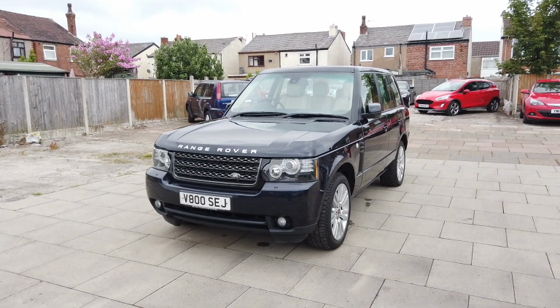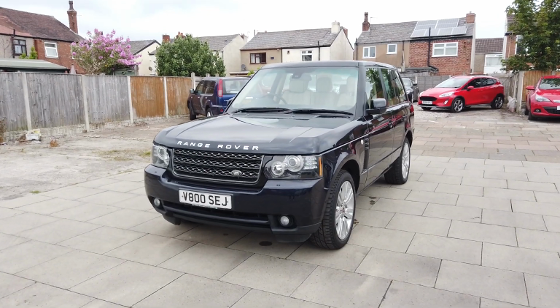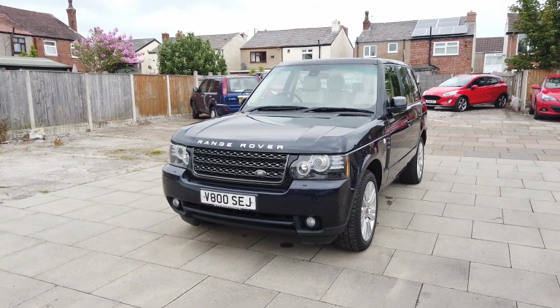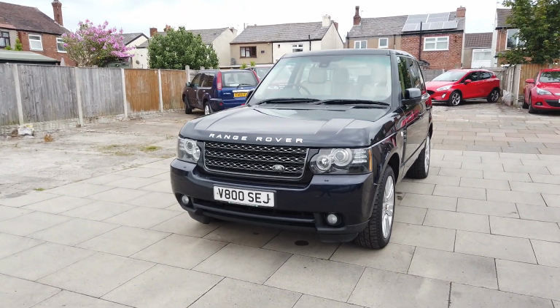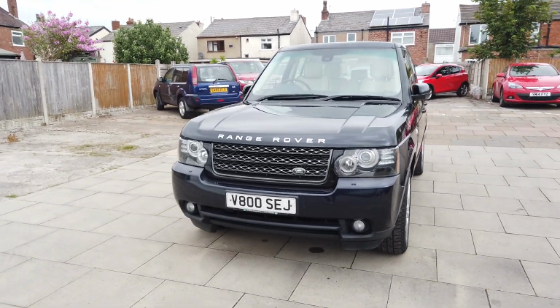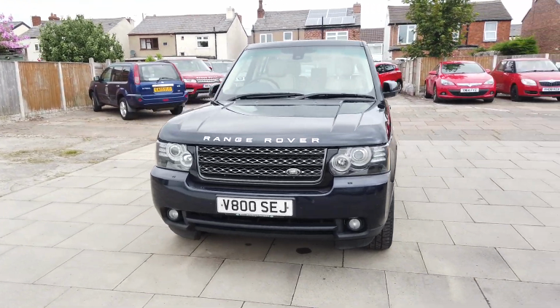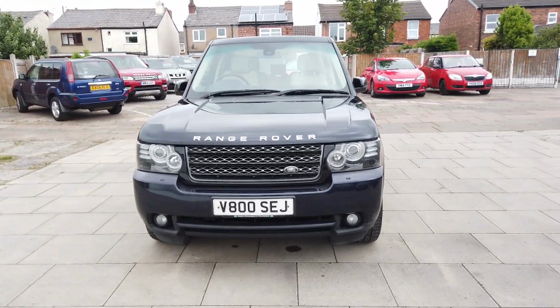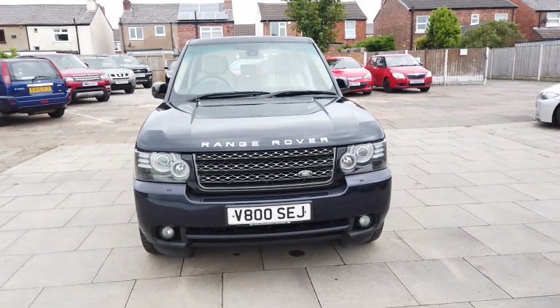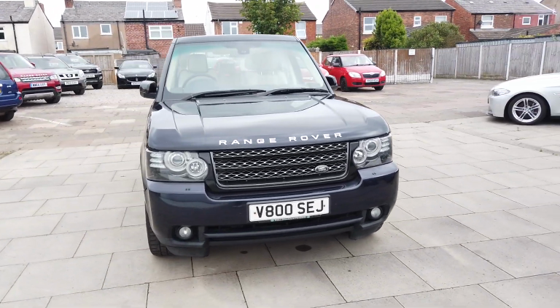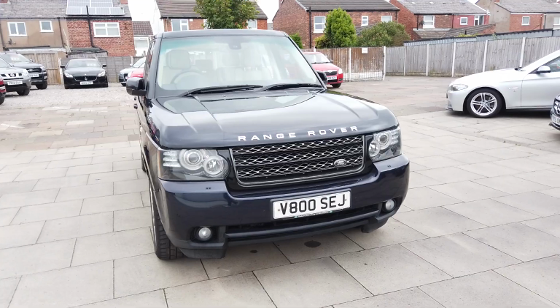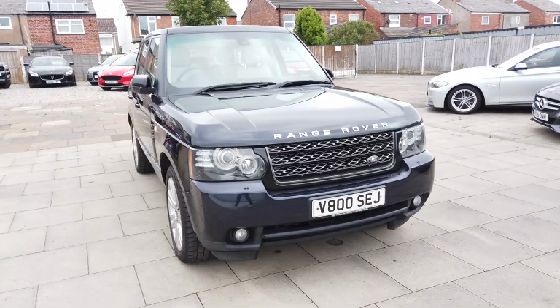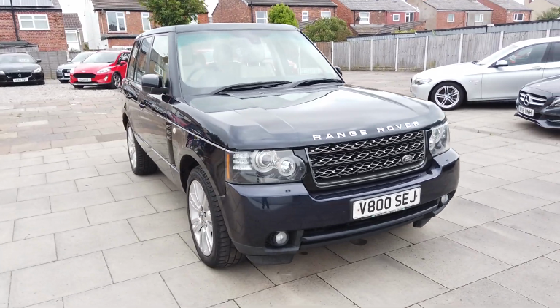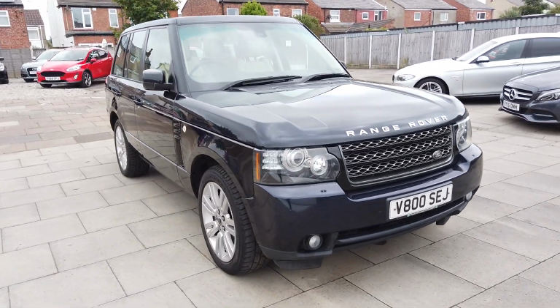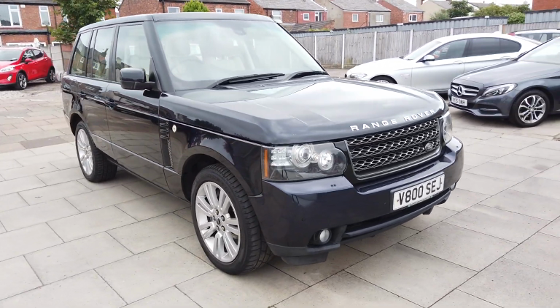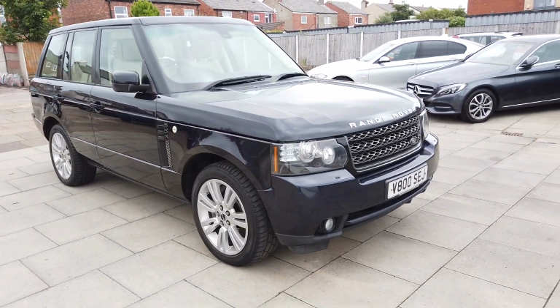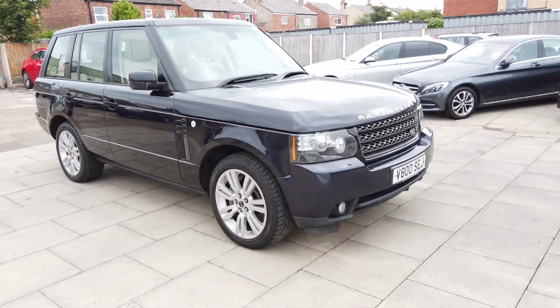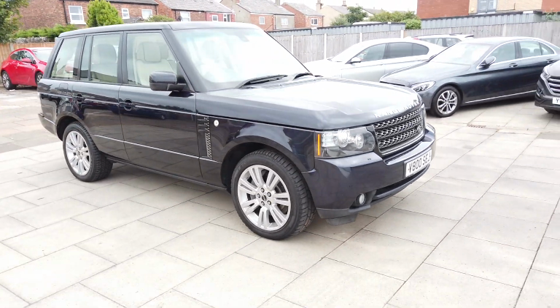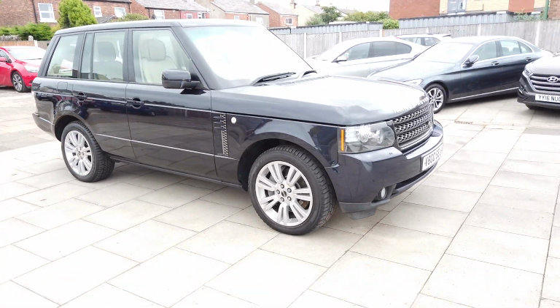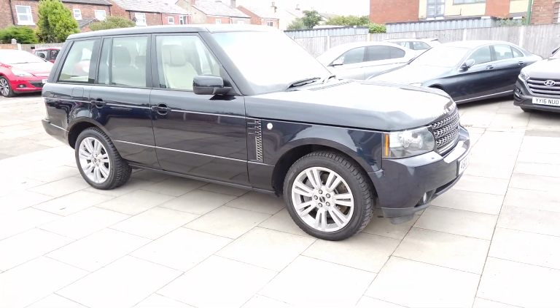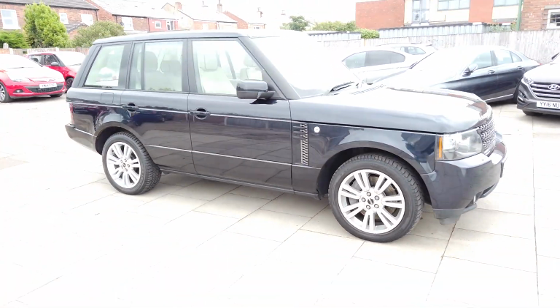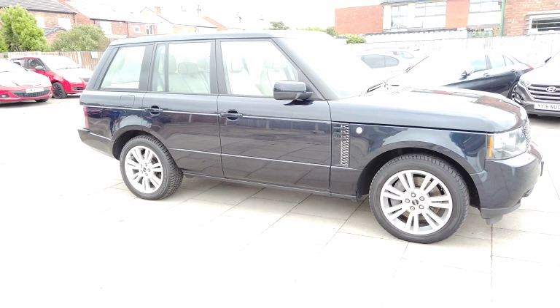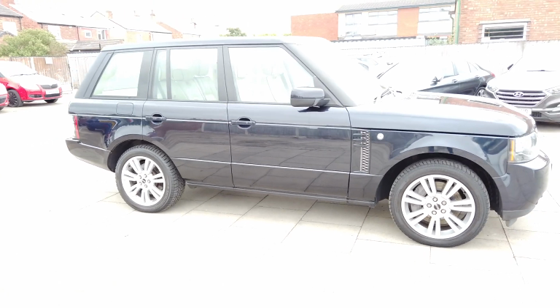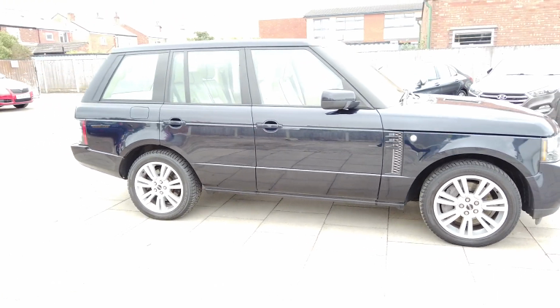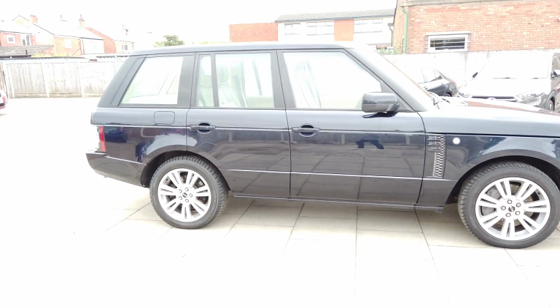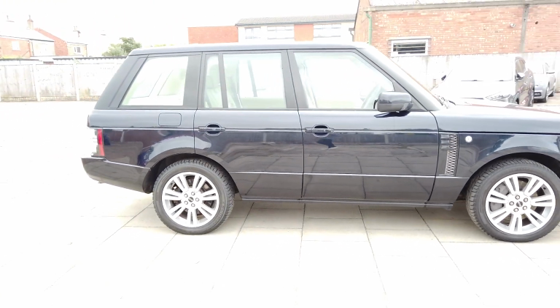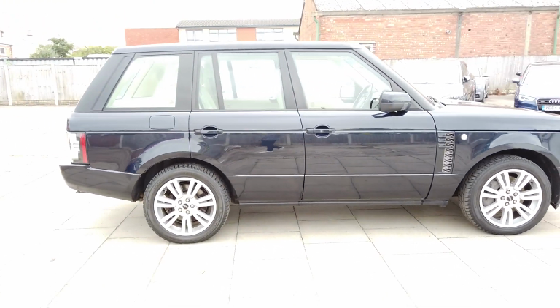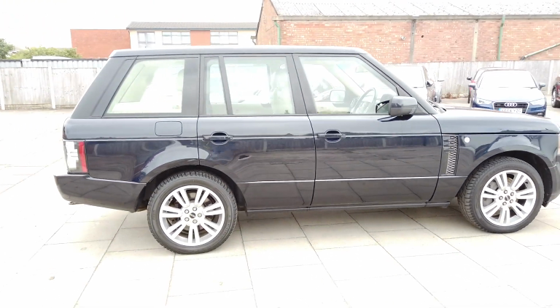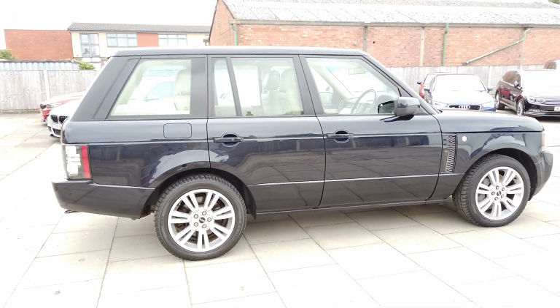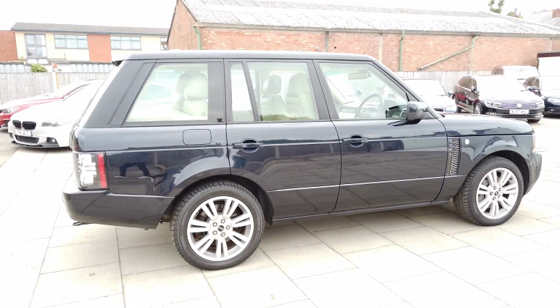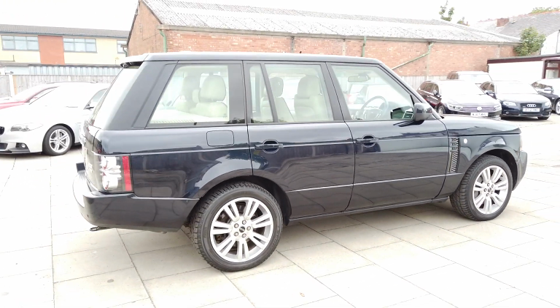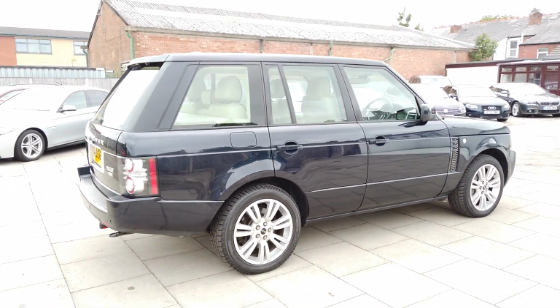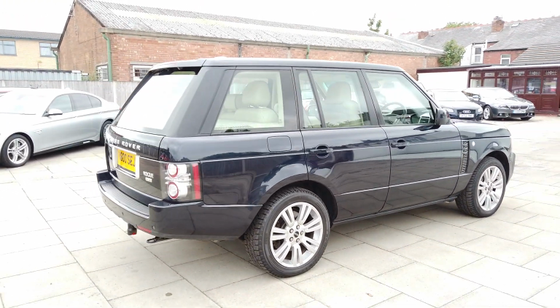Good afternoon guys, it's Colin here at AutoClarity in Southport. I've got a really nice Range Rover for you here today. It comes on that plate as well — it's a 61 plate, 2012 on a 61.